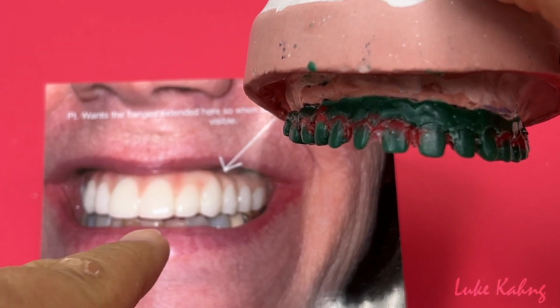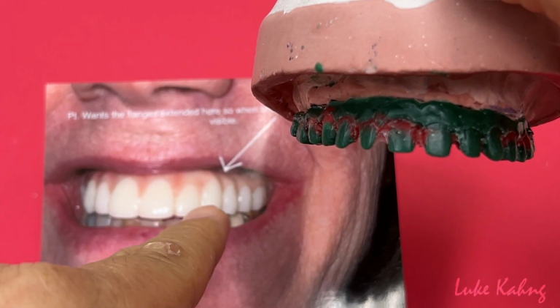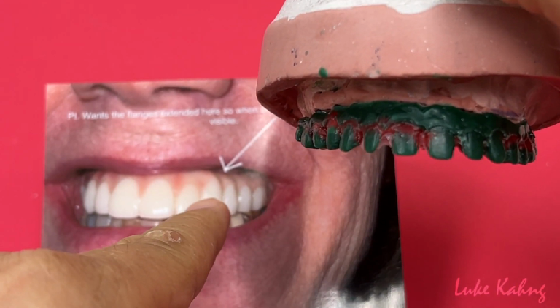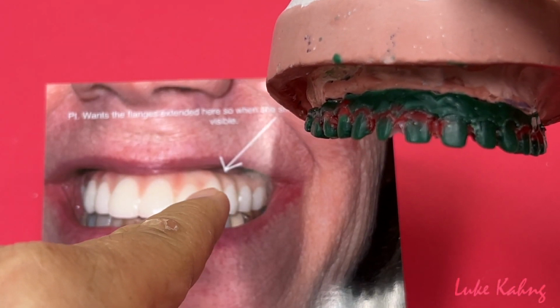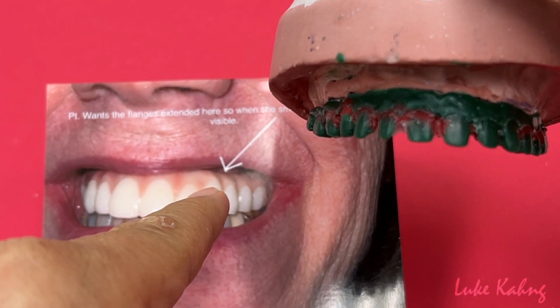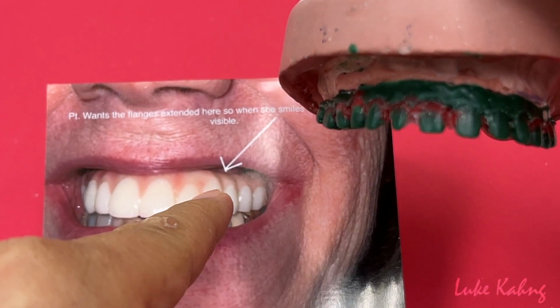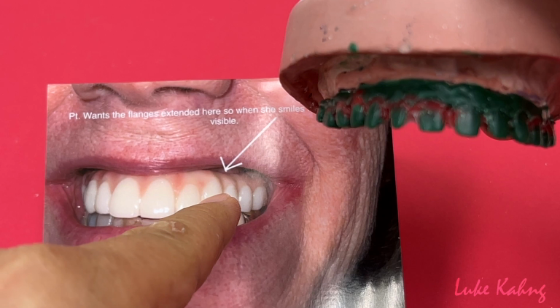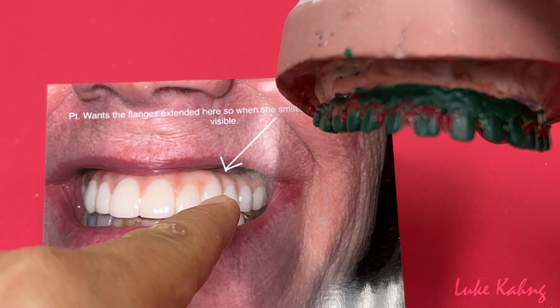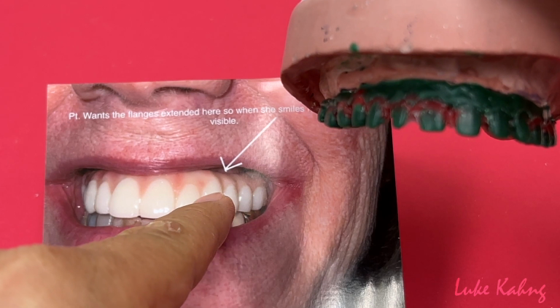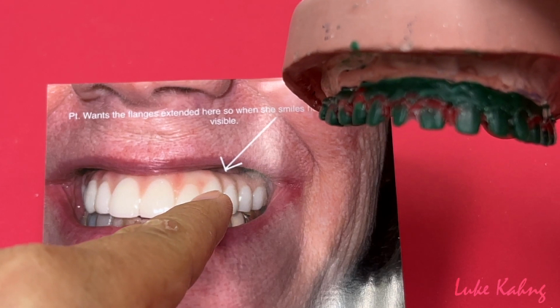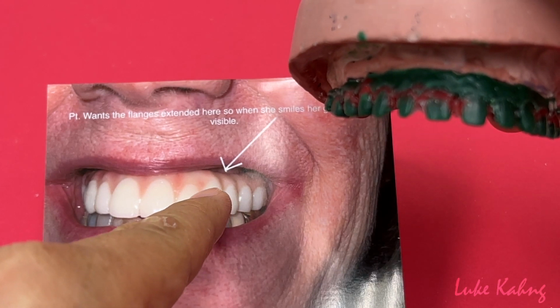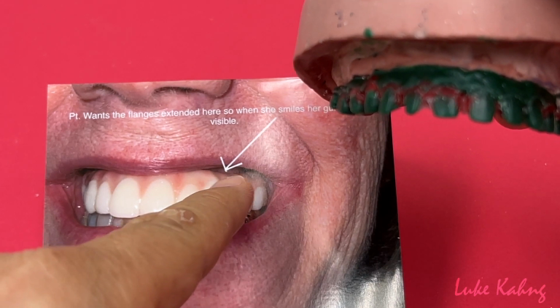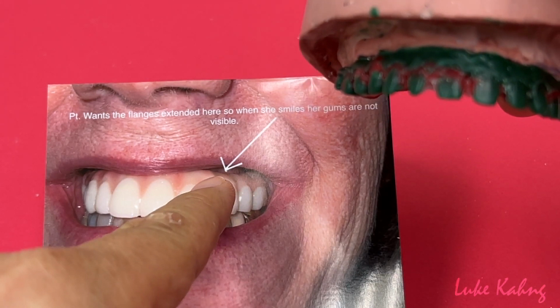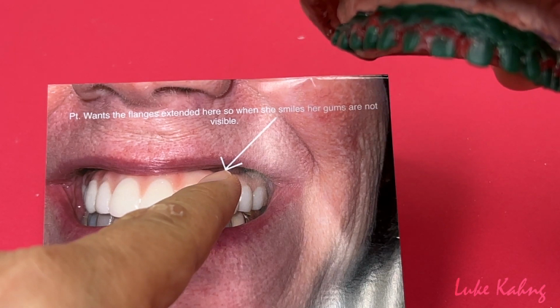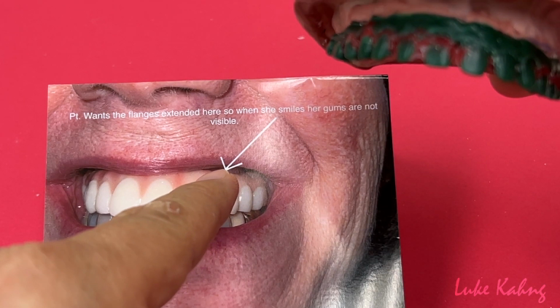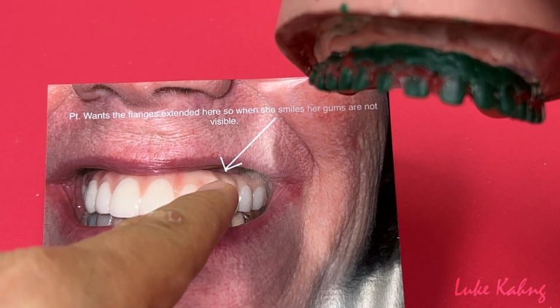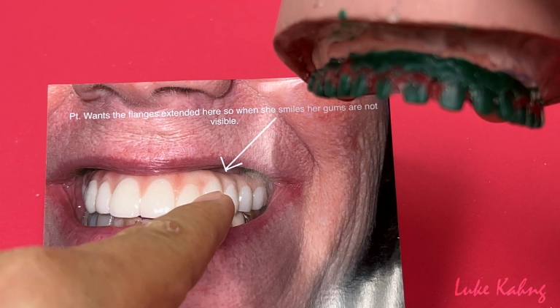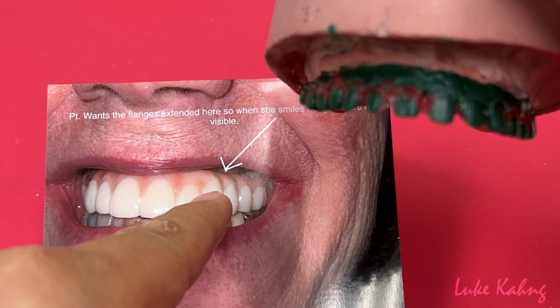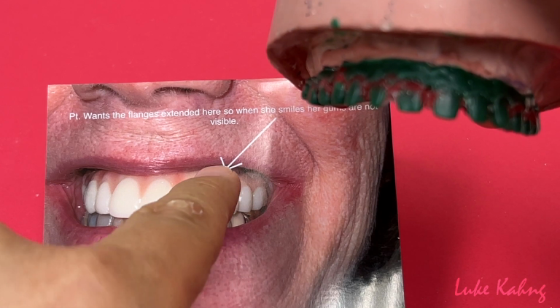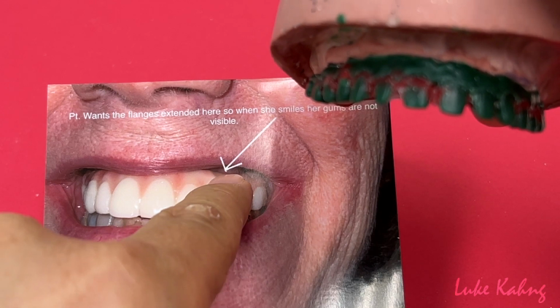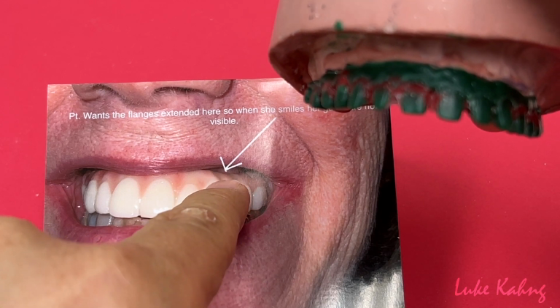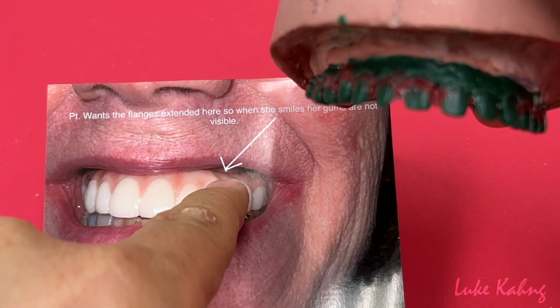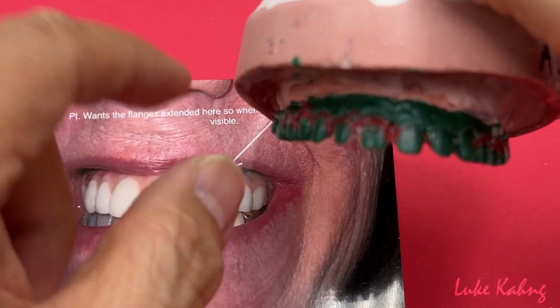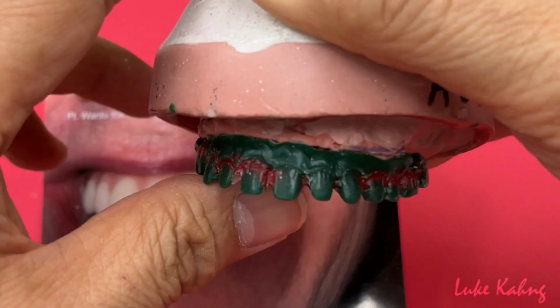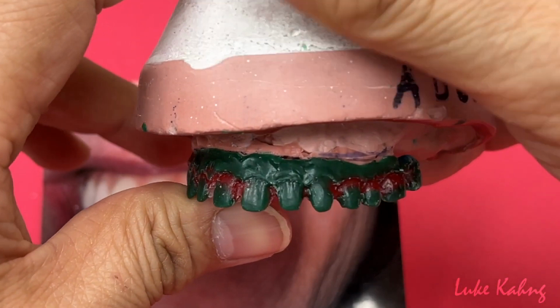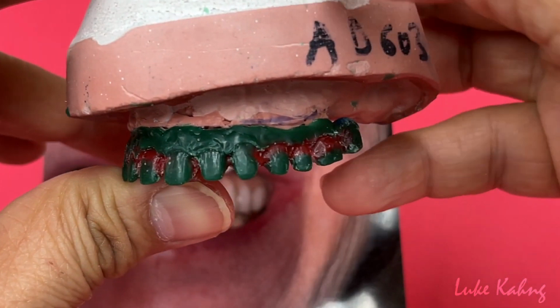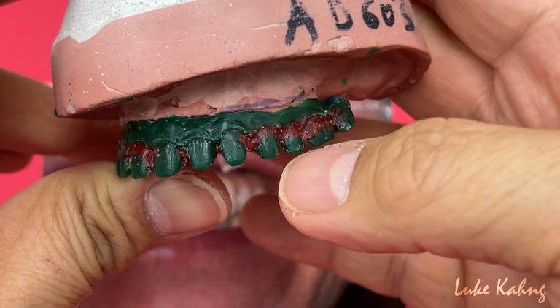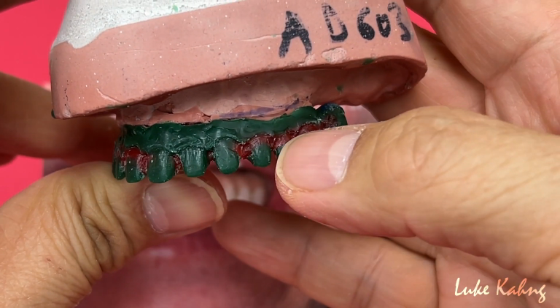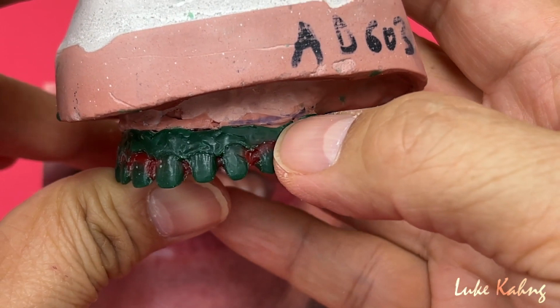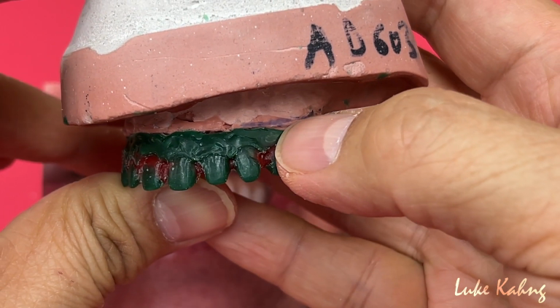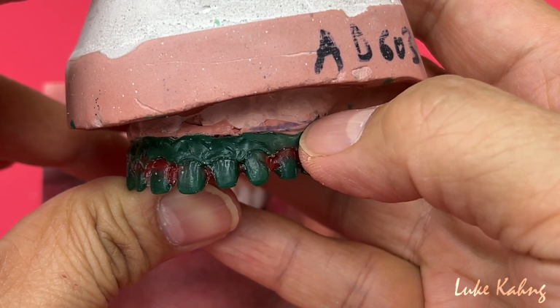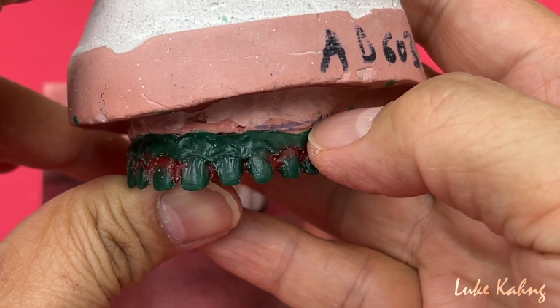This doctor indicated the patient with the gumline extended here, so when she smiled her gums are not visible. That area is really extended, so we have to extend it a little bit as well.